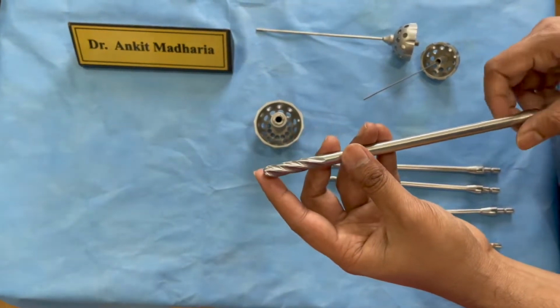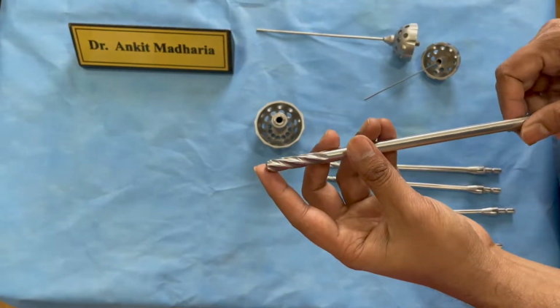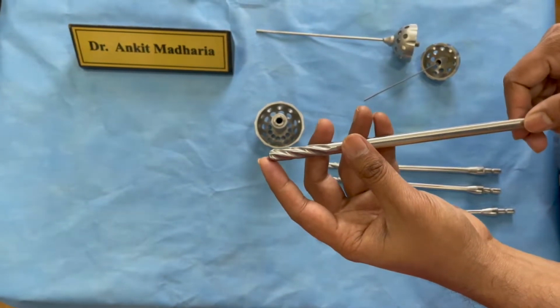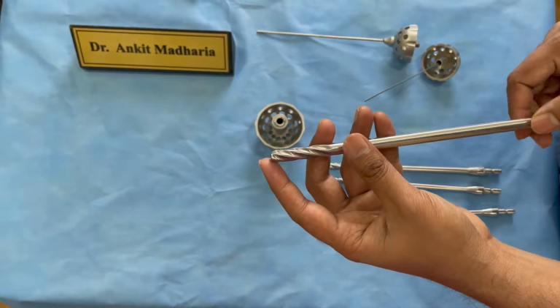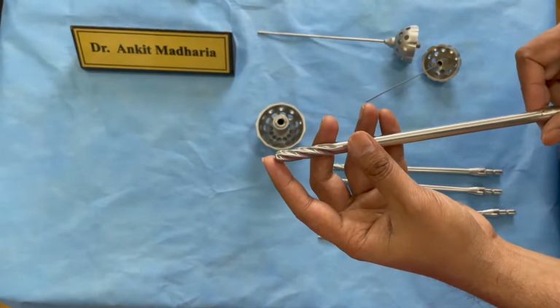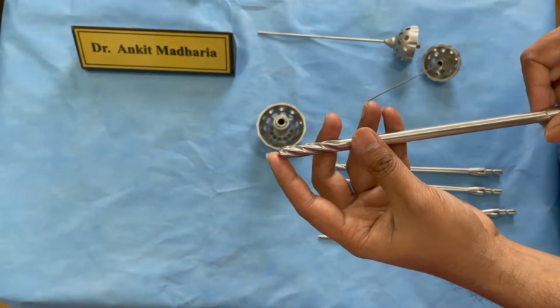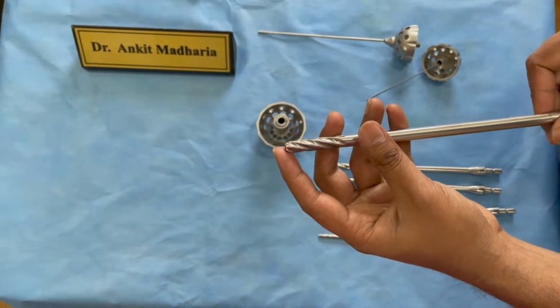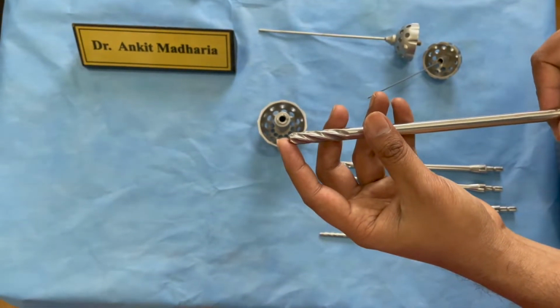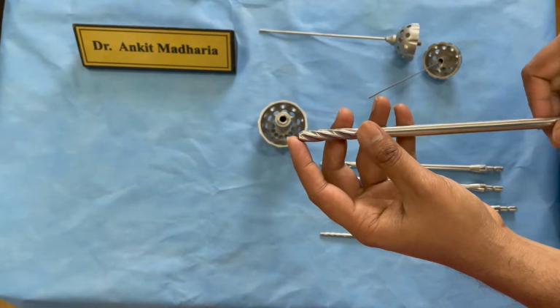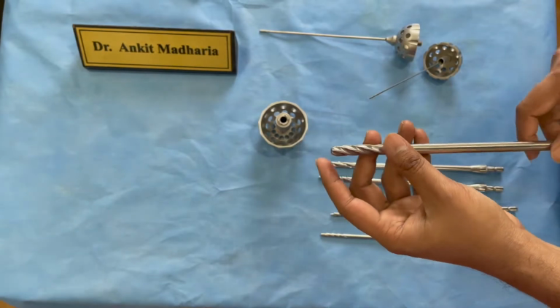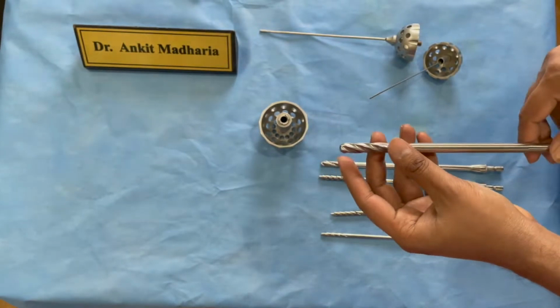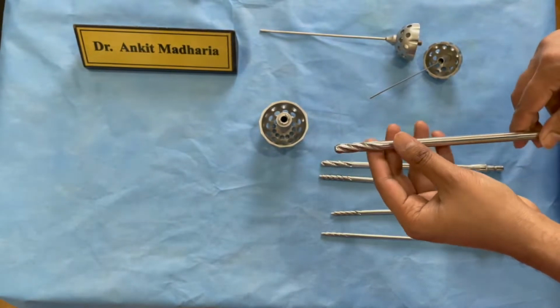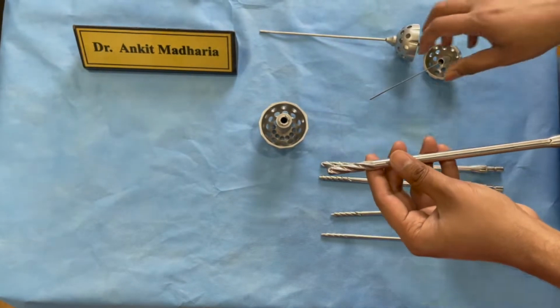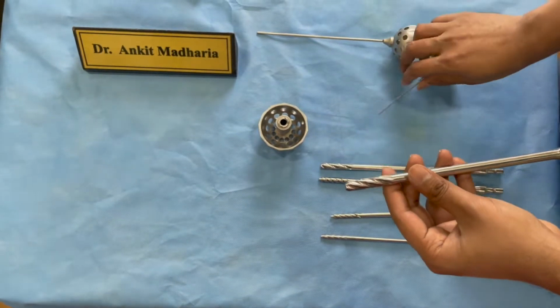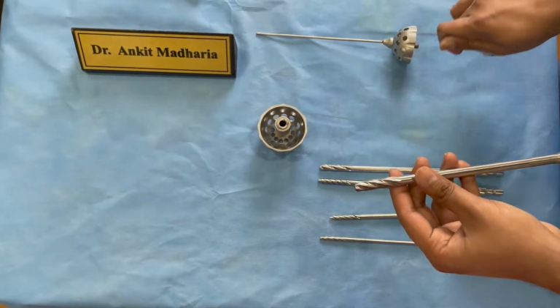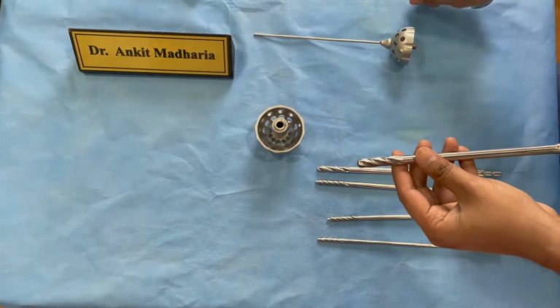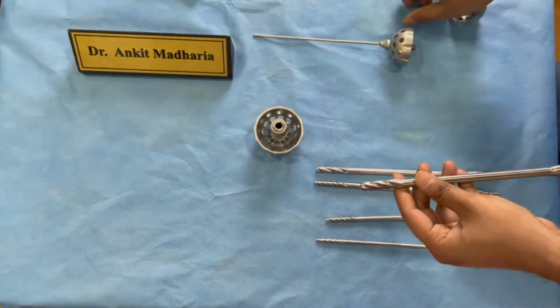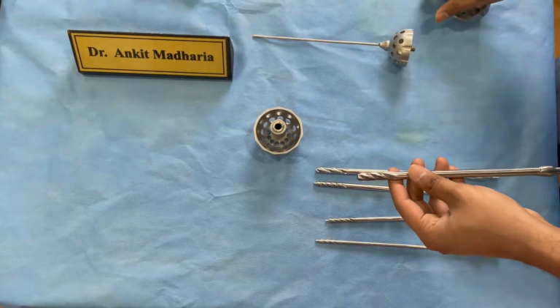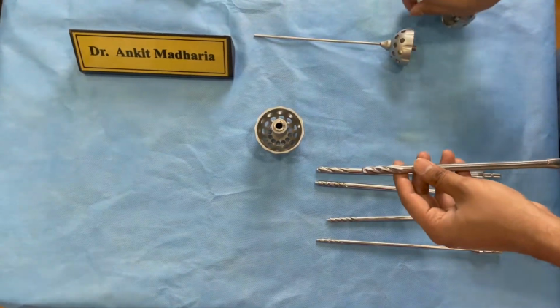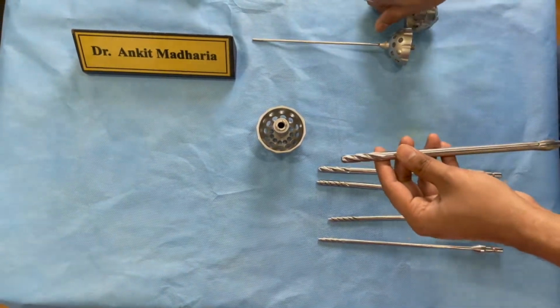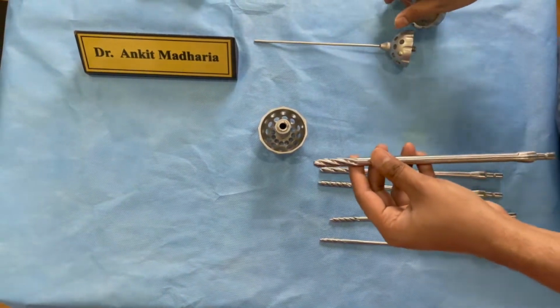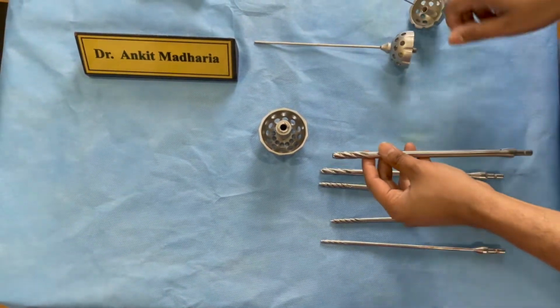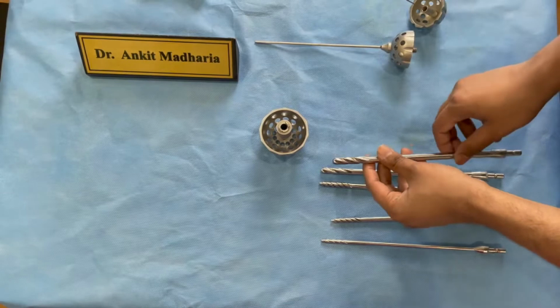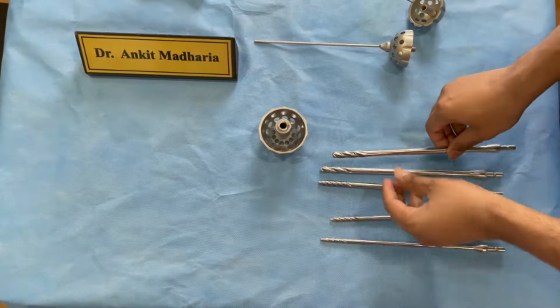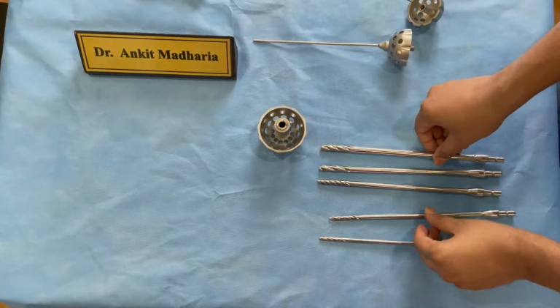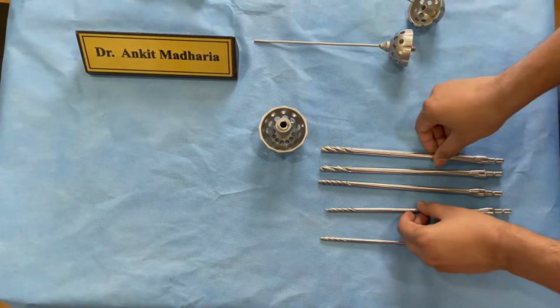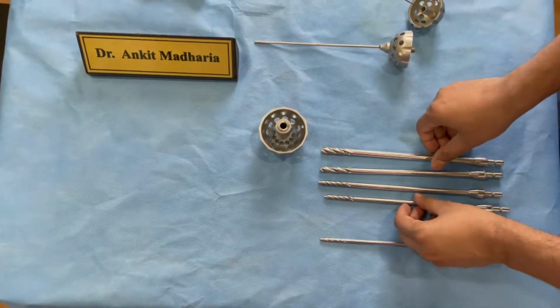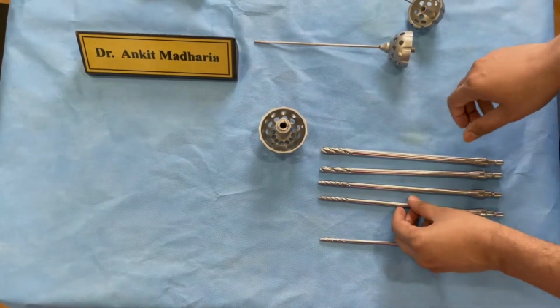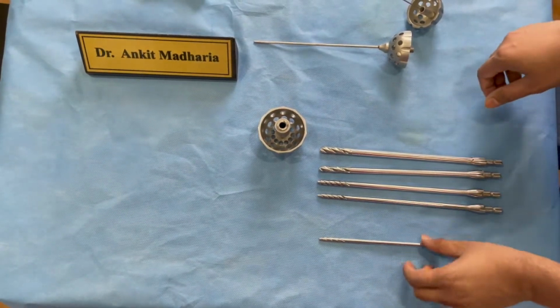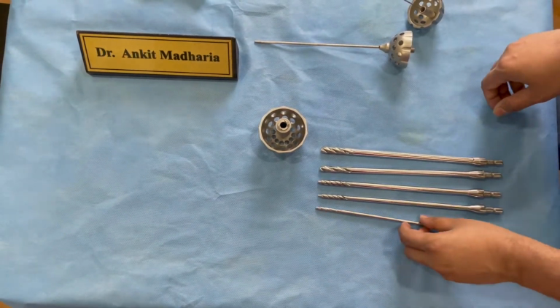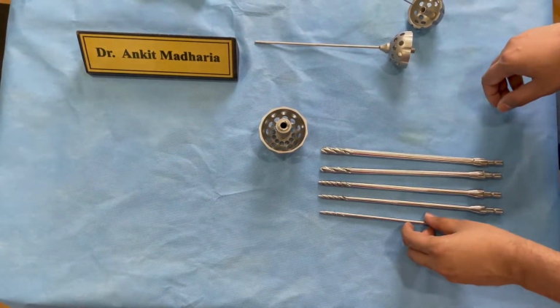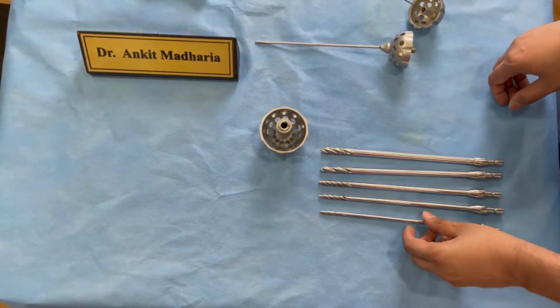These rimmers are used to remove the extra-articular part of the facet joint, or if the foramen is quite closed you can use them to open up the foramen before going in.